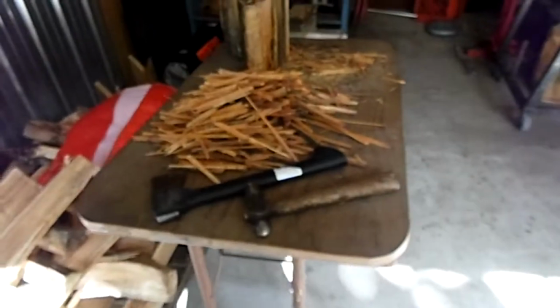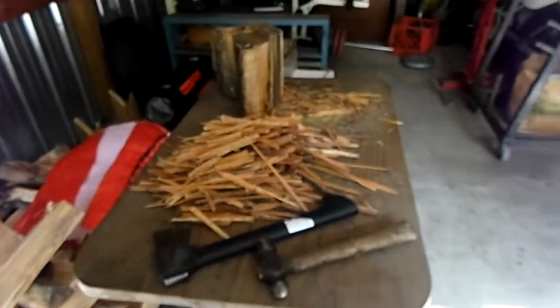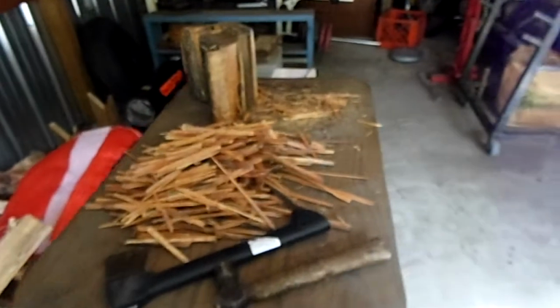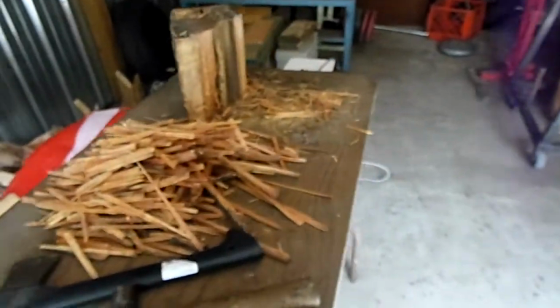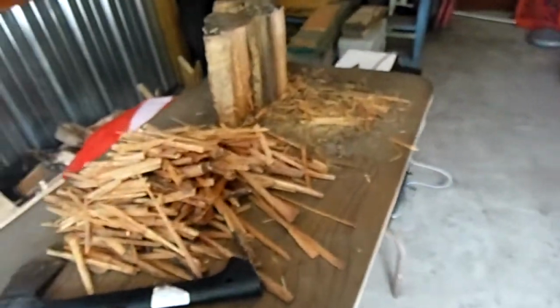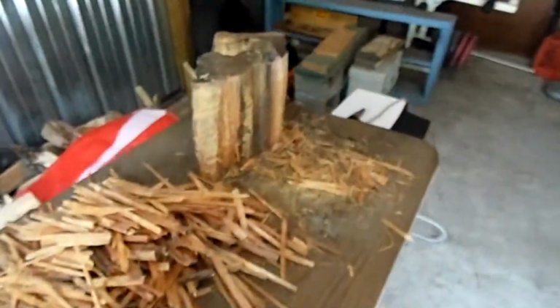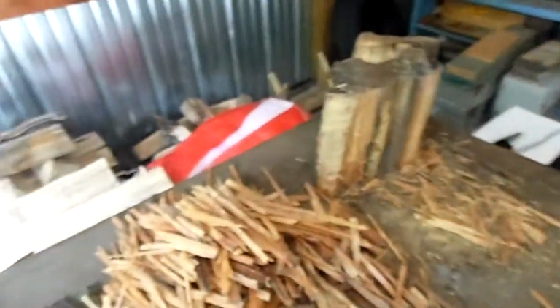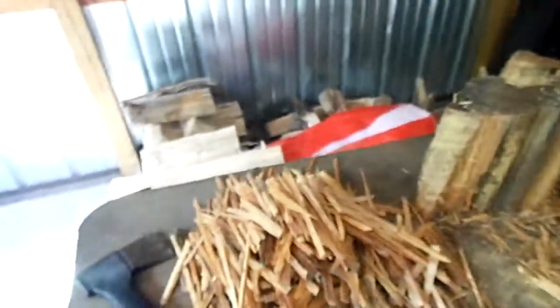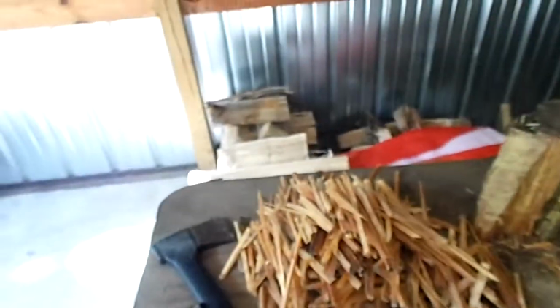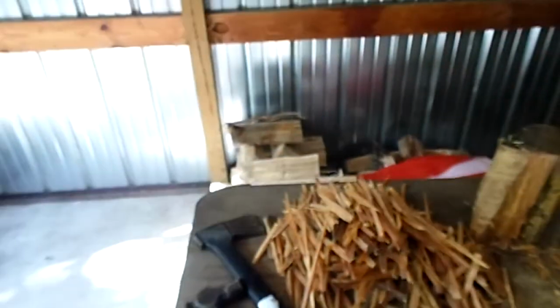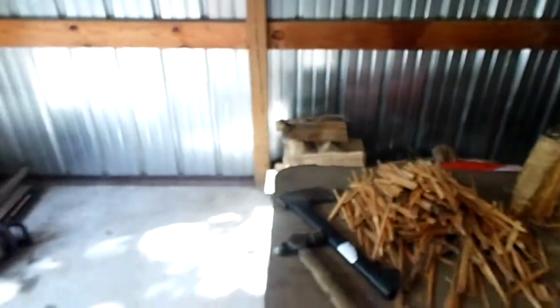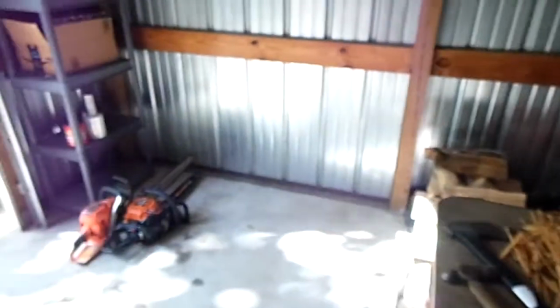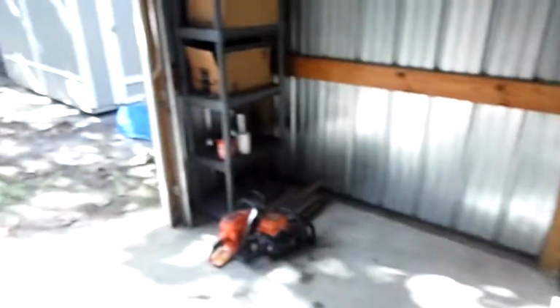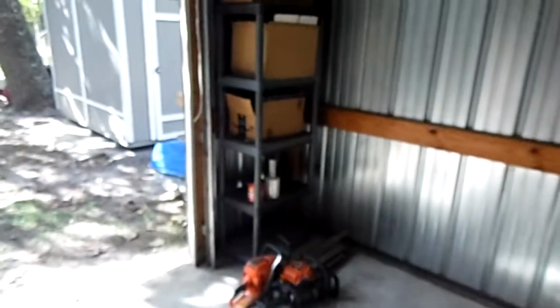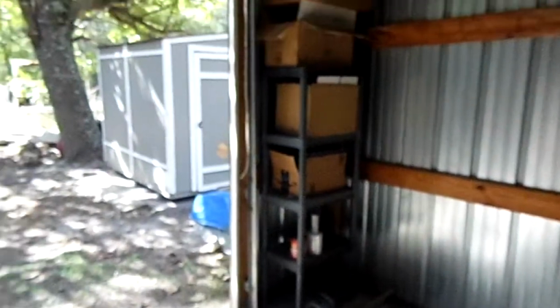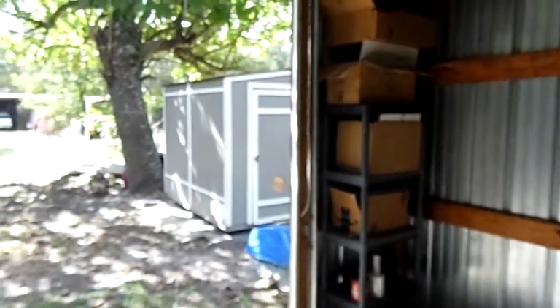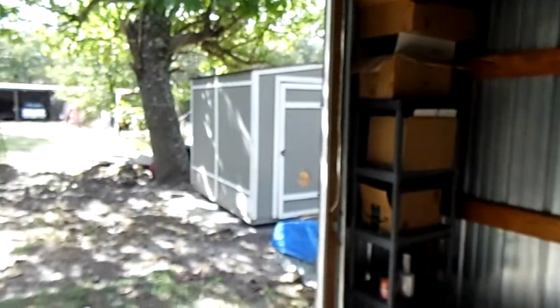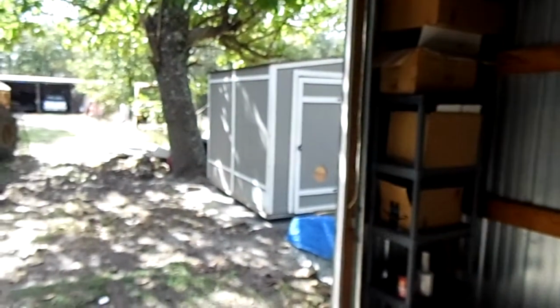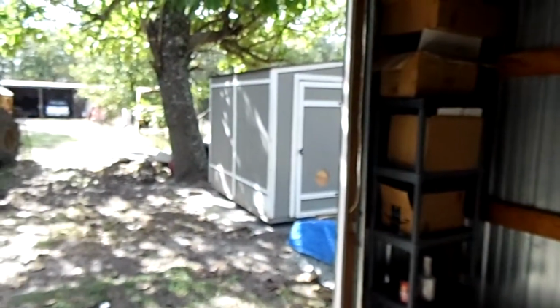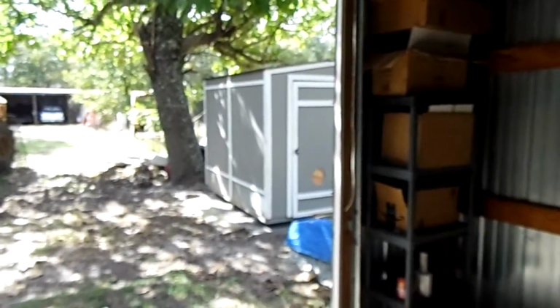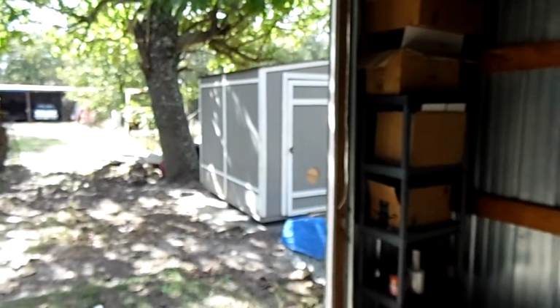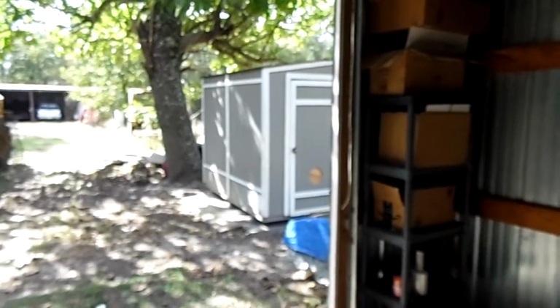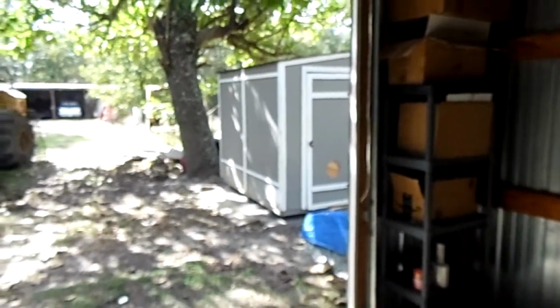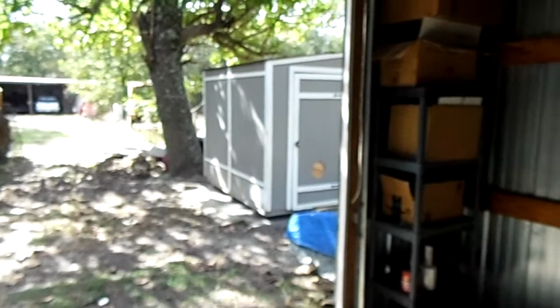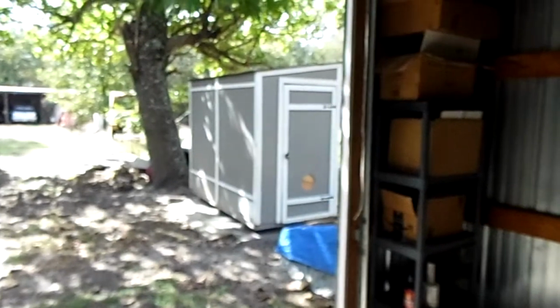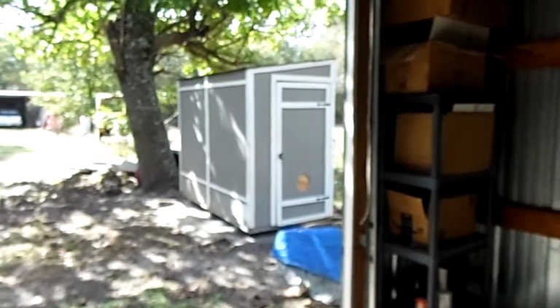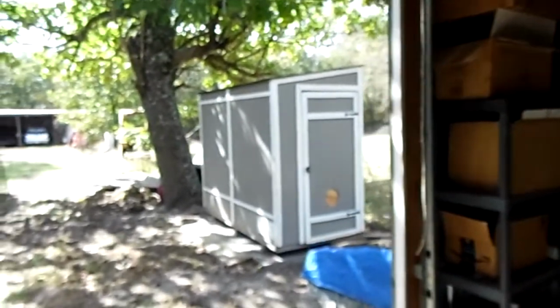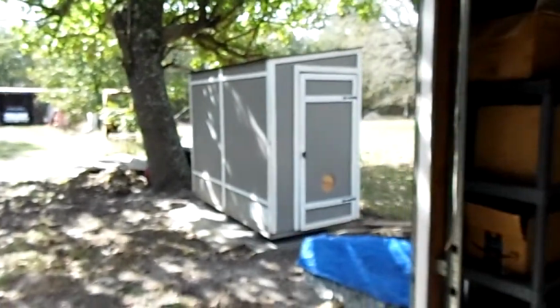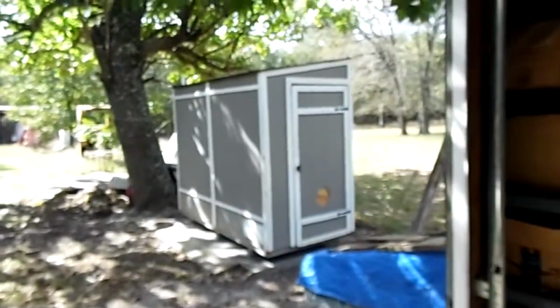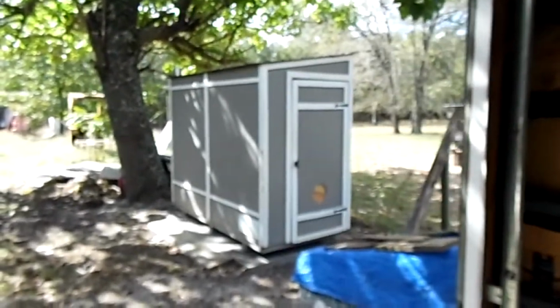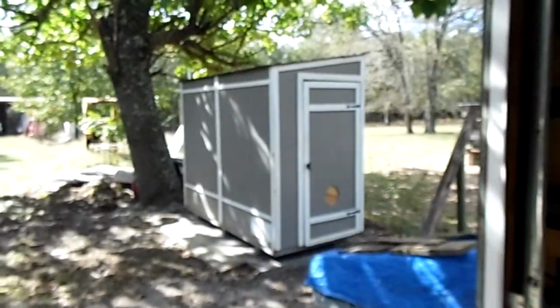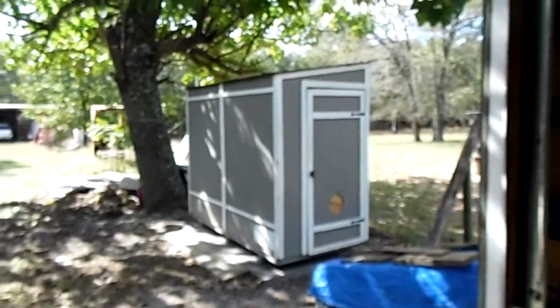I'll also make a video of my topsoil. This firewood stuff is just a little add-on to what I actually specialize in, which is dump truck hauling and topsoil creating.